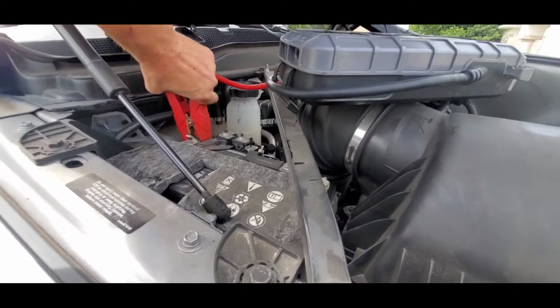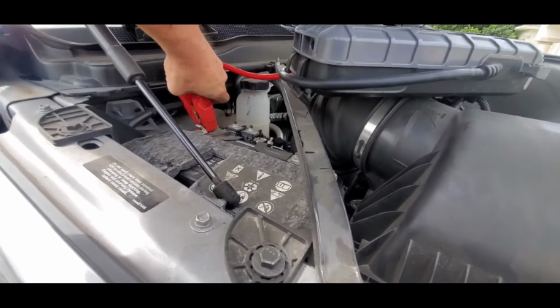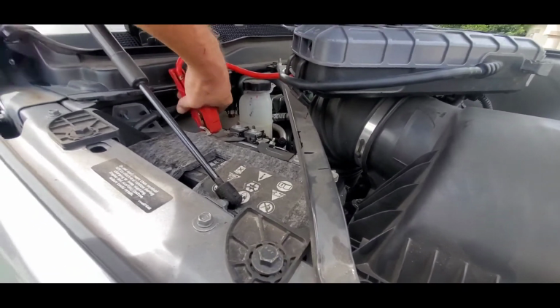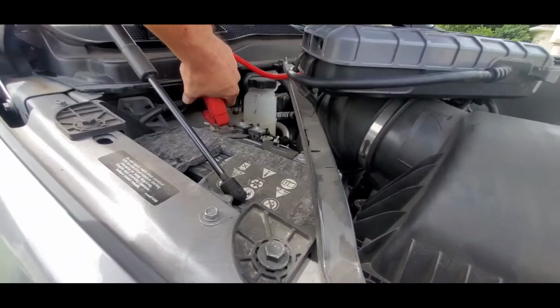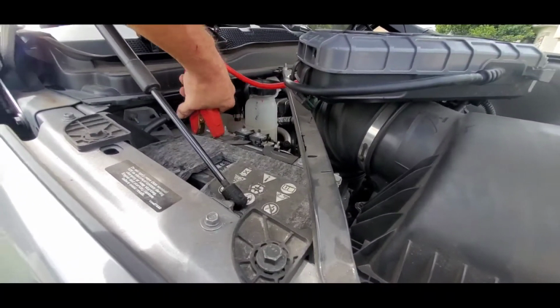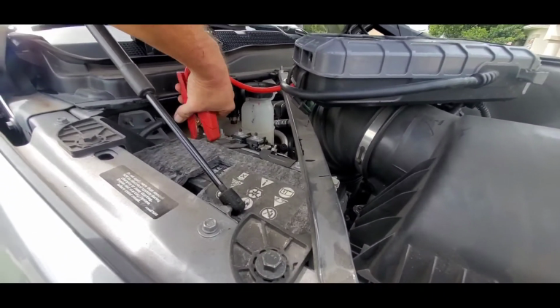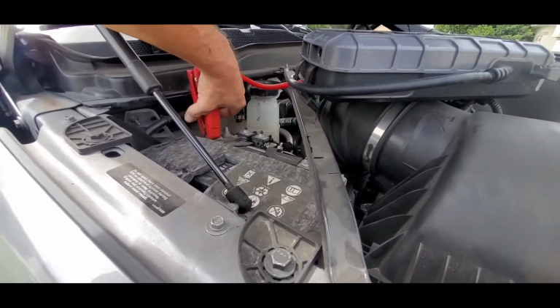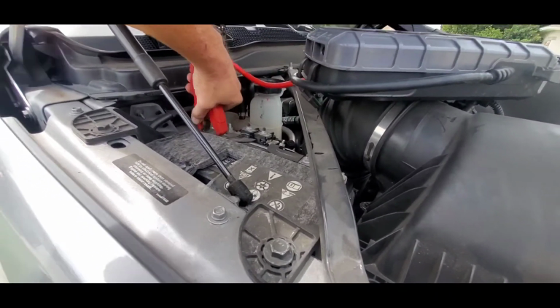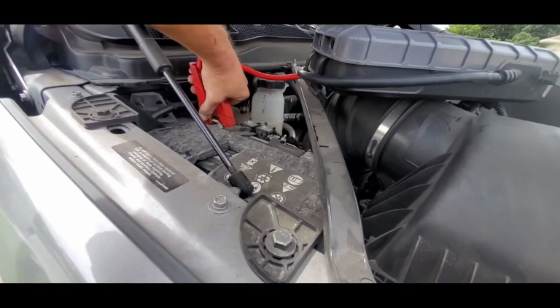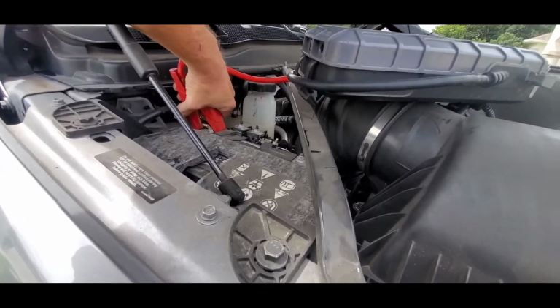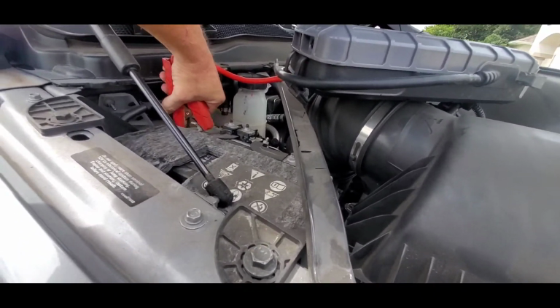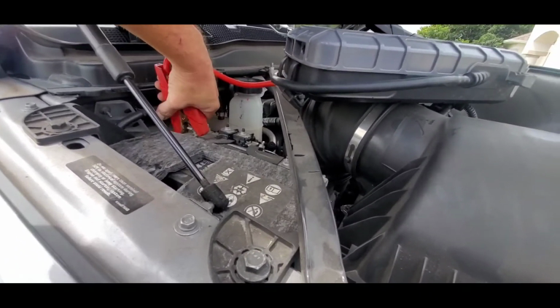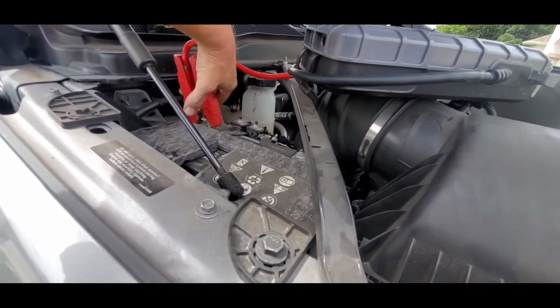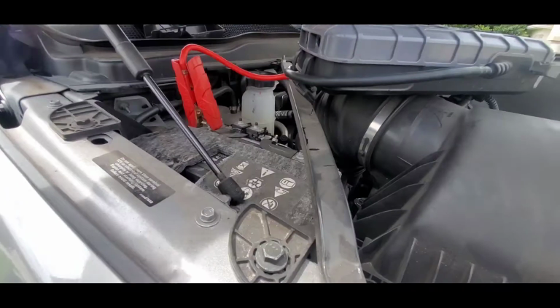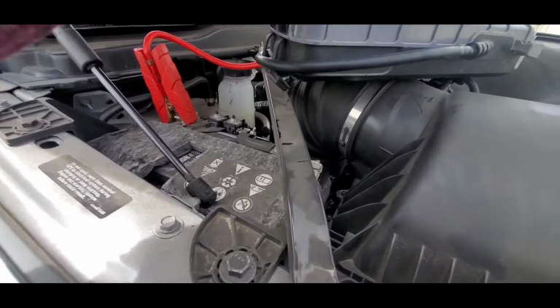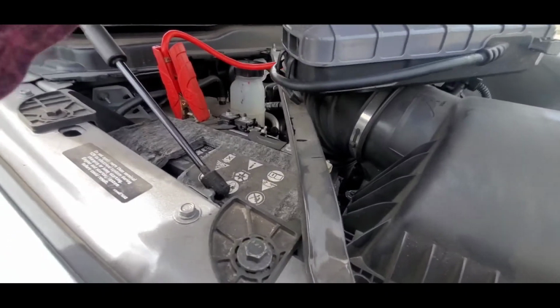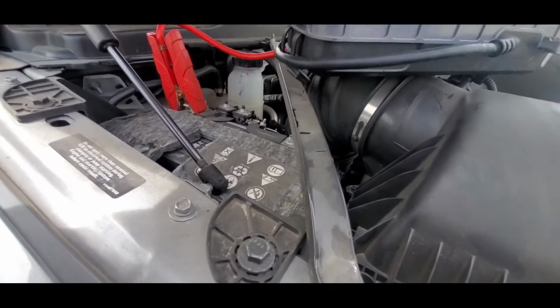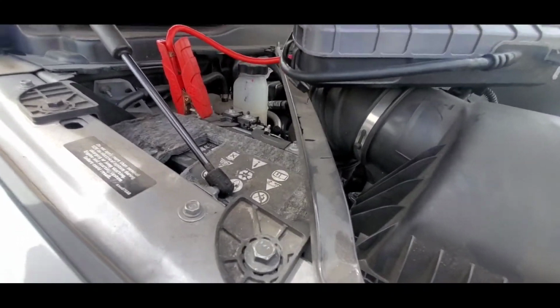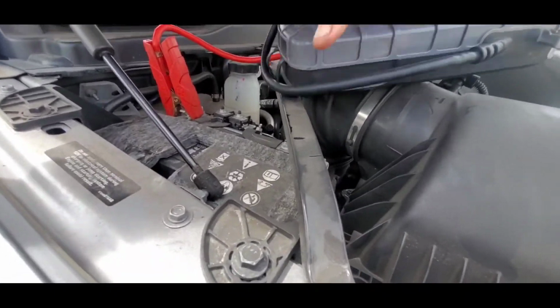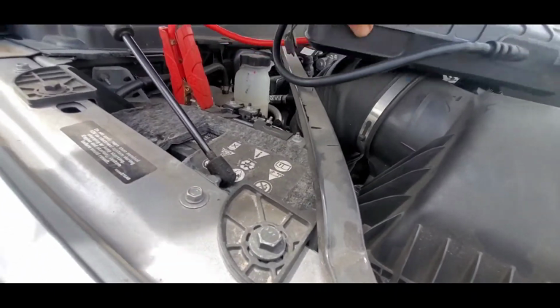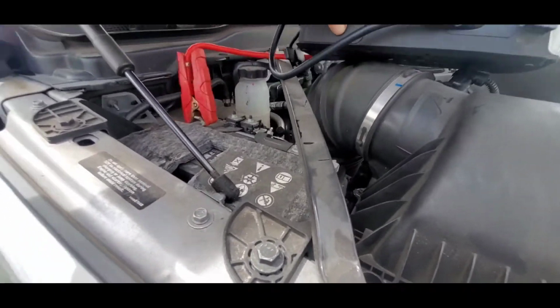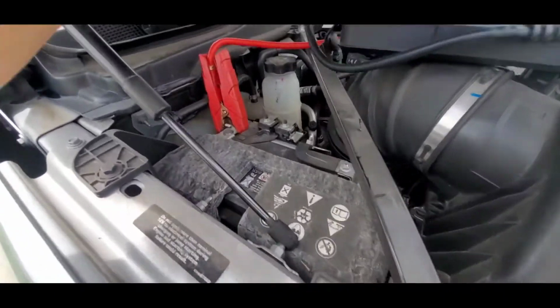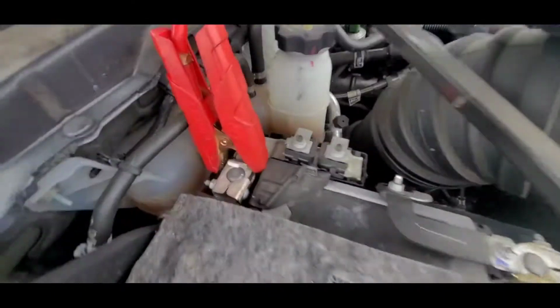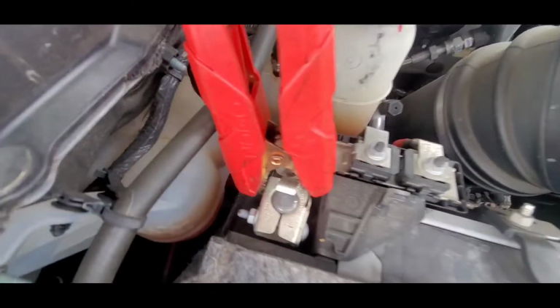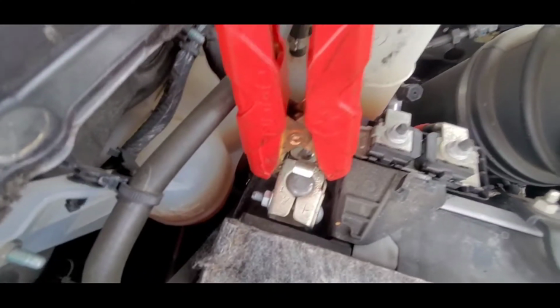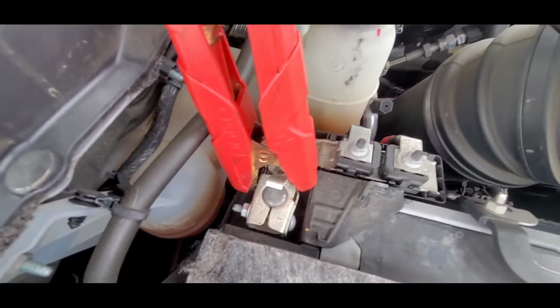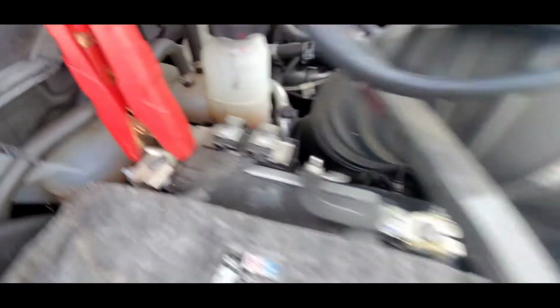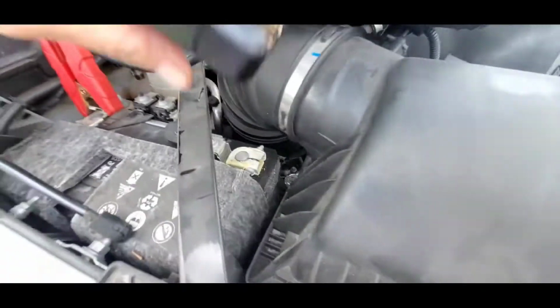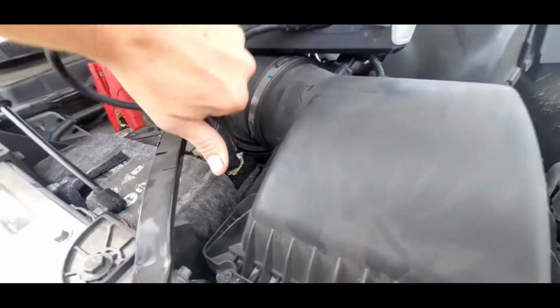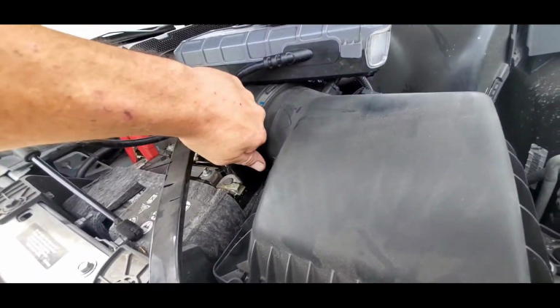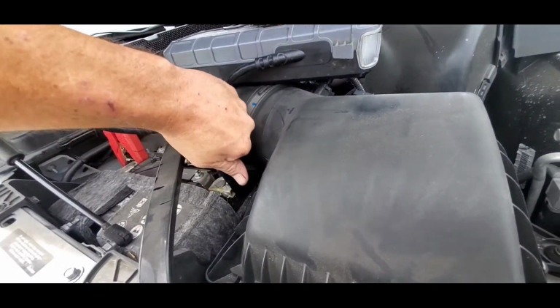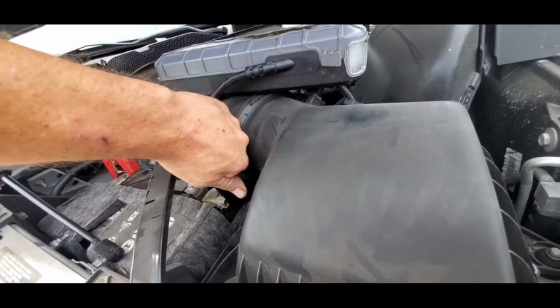They make batteries with terminals like Mission Impossible and they really don't make them out of good metal anymore either. It isn't that soft lead anymore — it's a hard like pot metal.